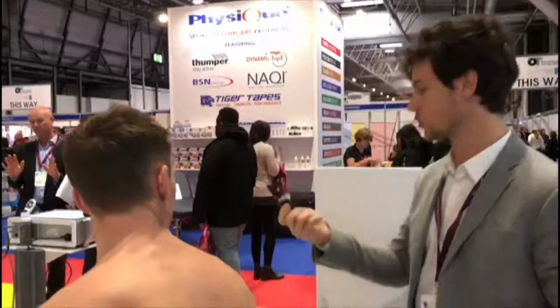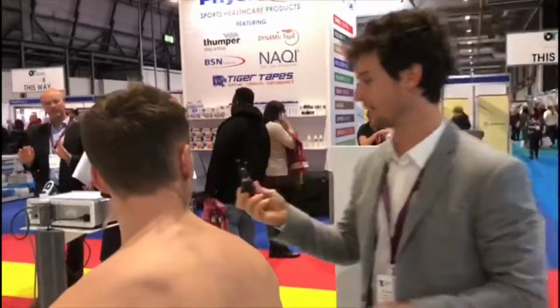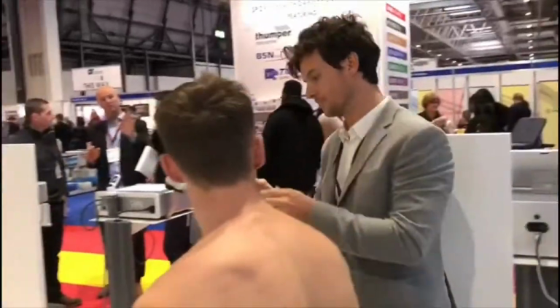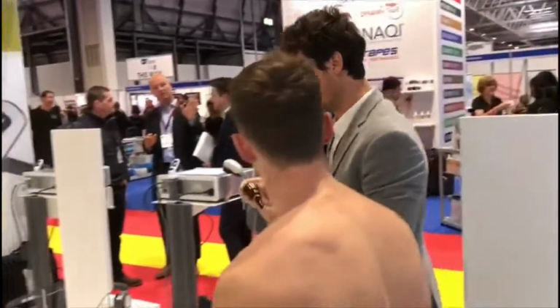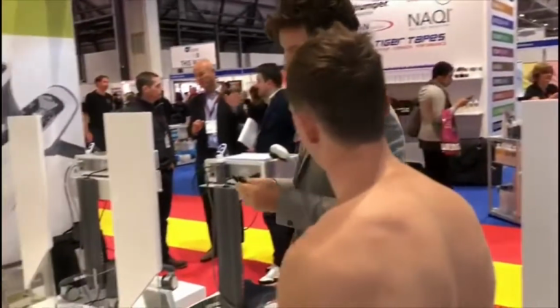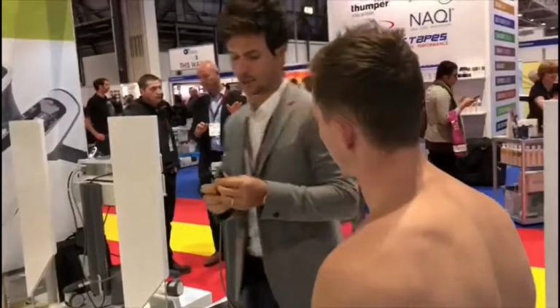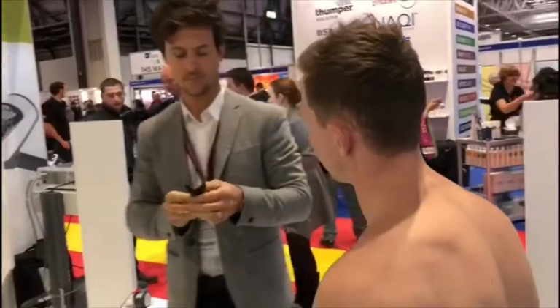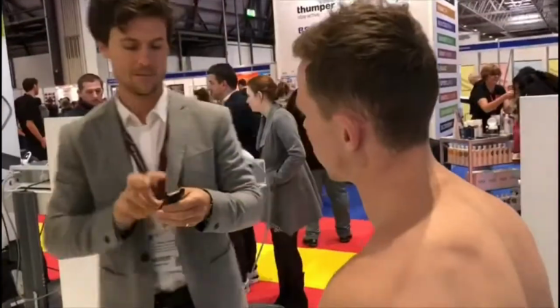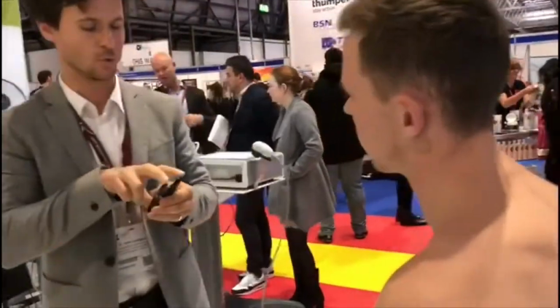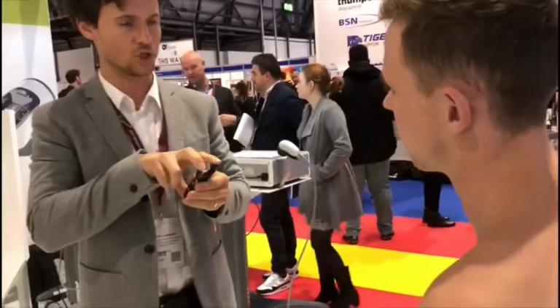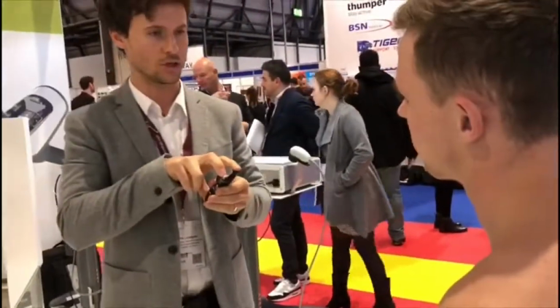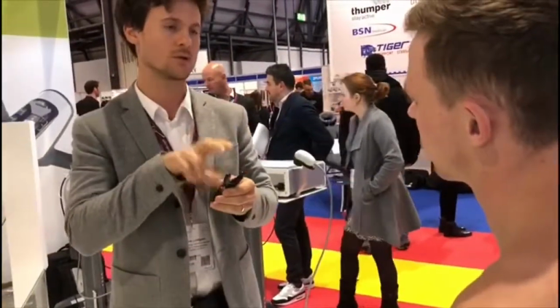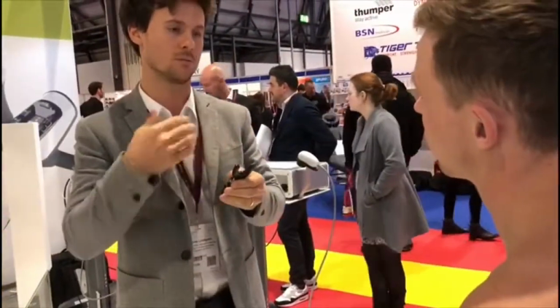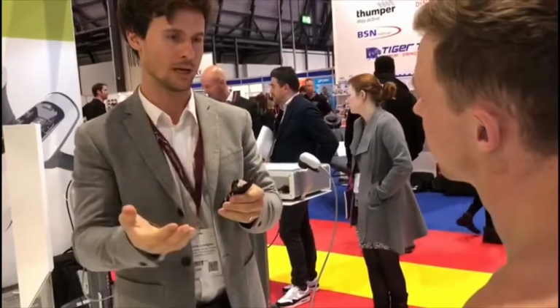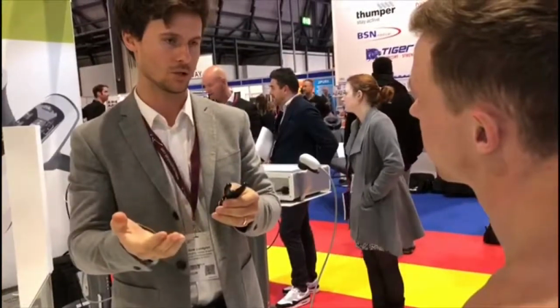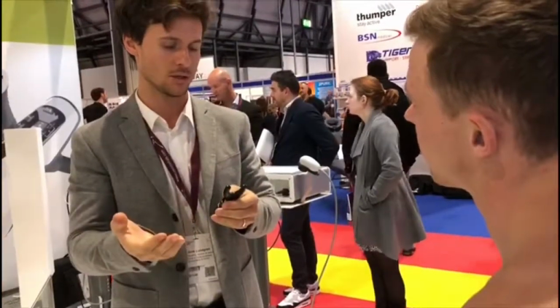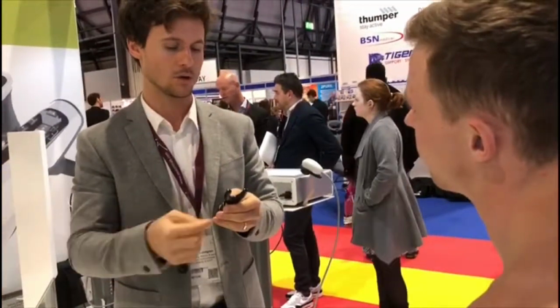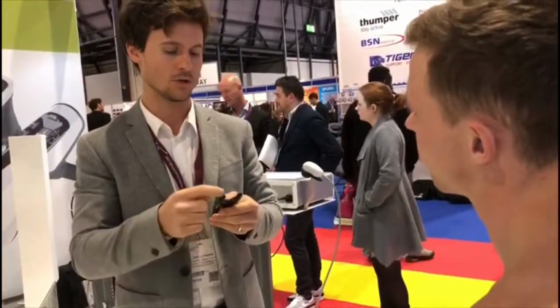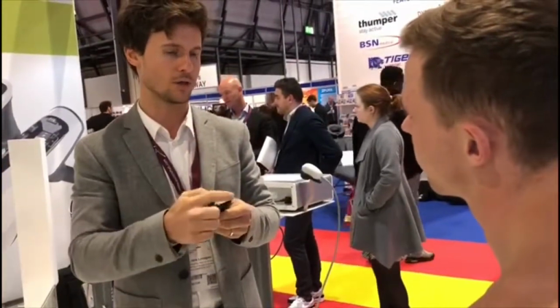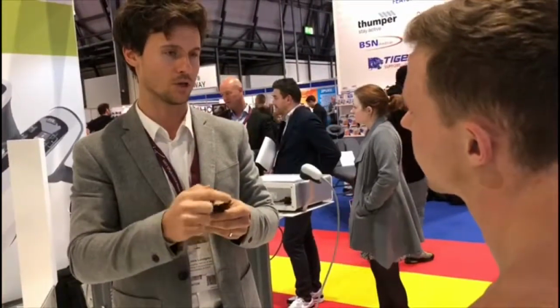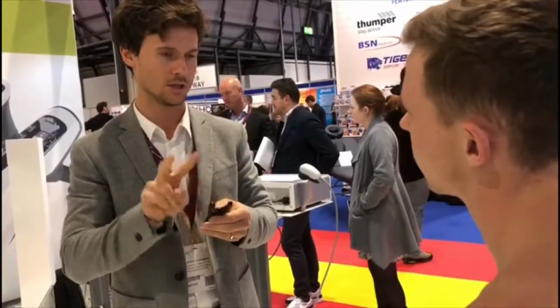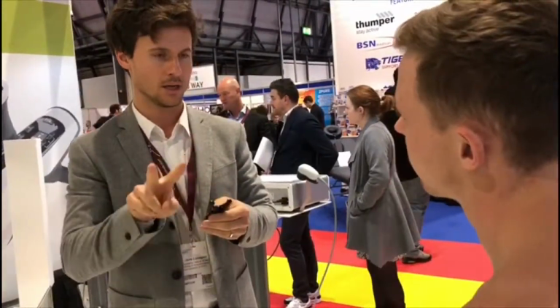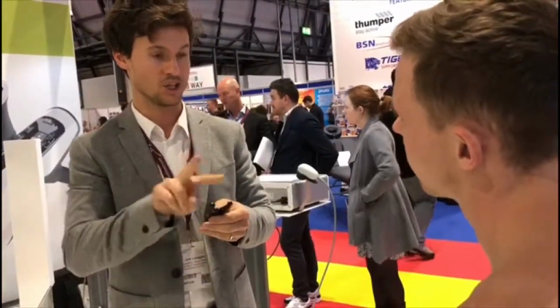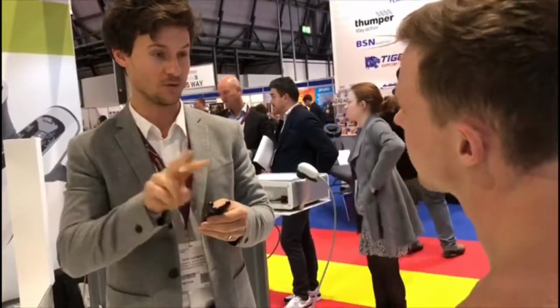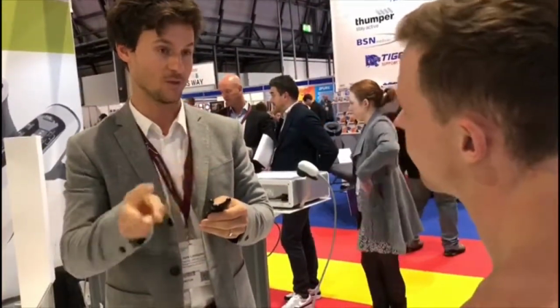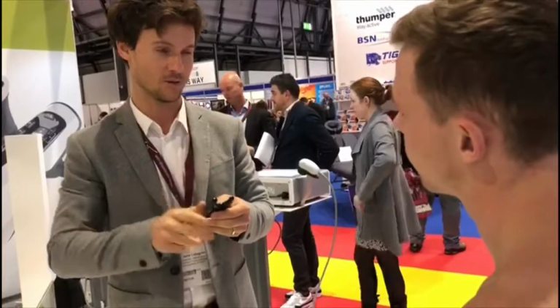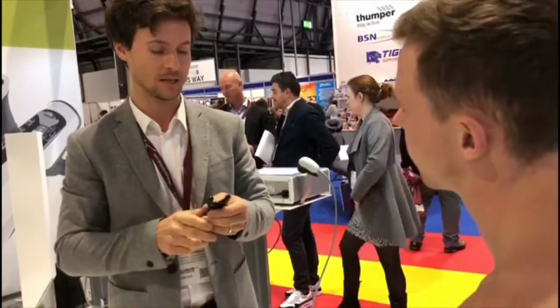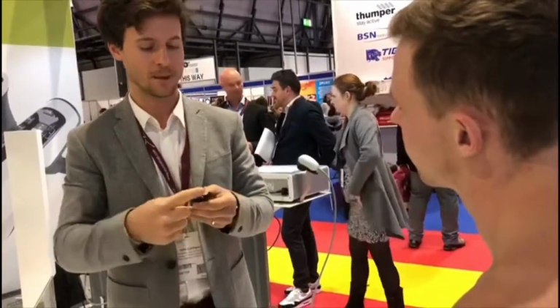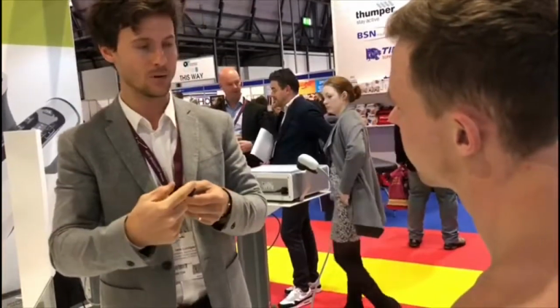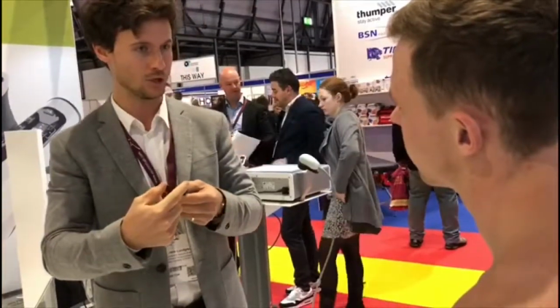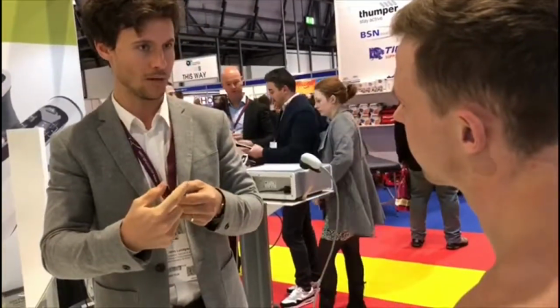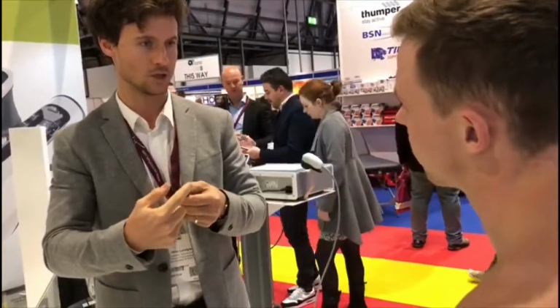This is called the spine actor. It is actually aiming towards the joints. You can use it to mobilise the joints, and you can also use it to treat the muscles on each side of the spine. But I will use it to mobilise the joints.